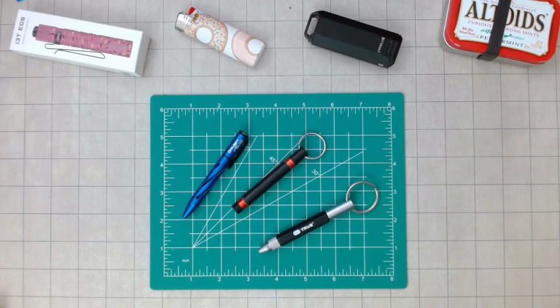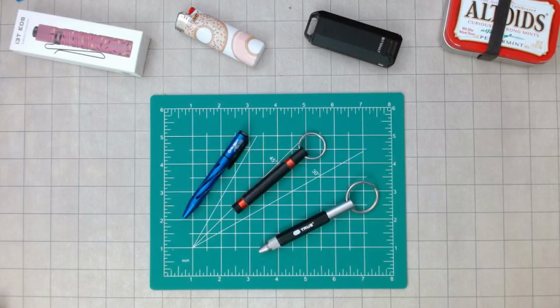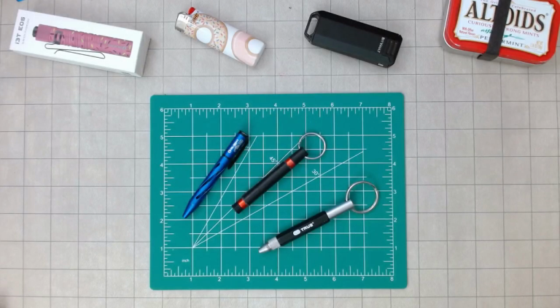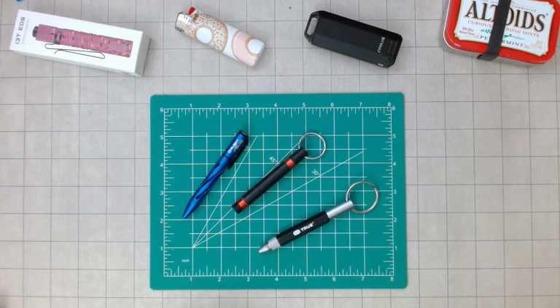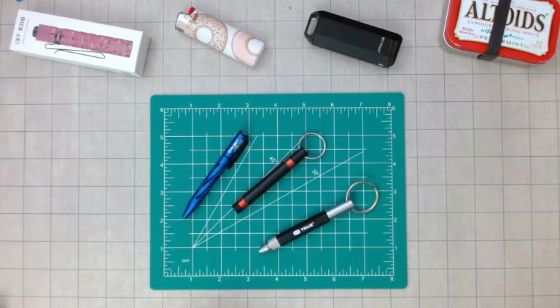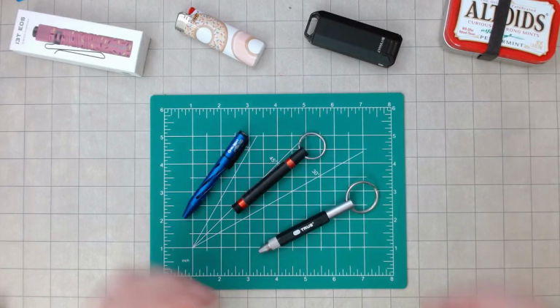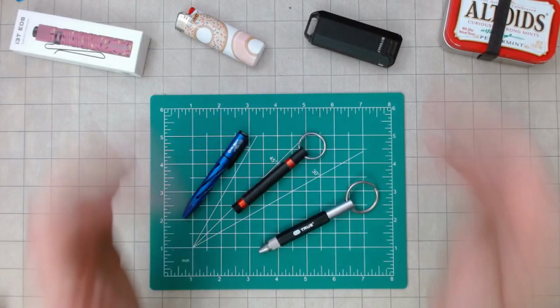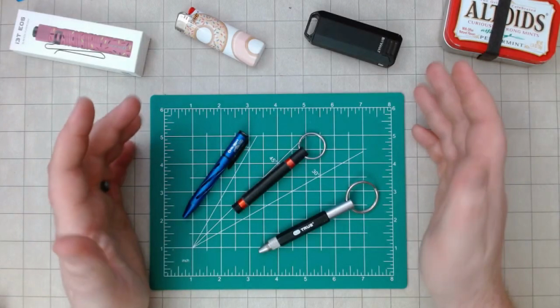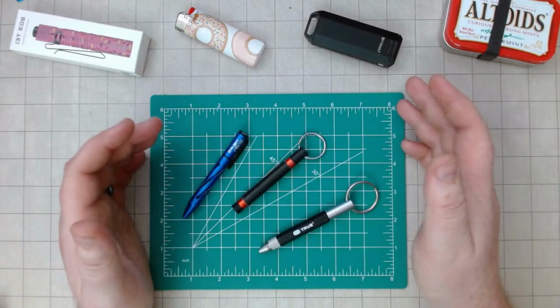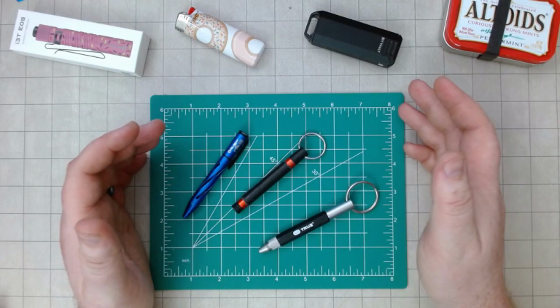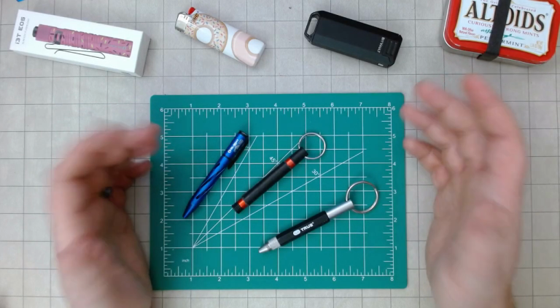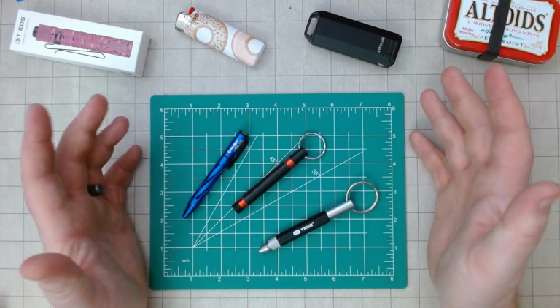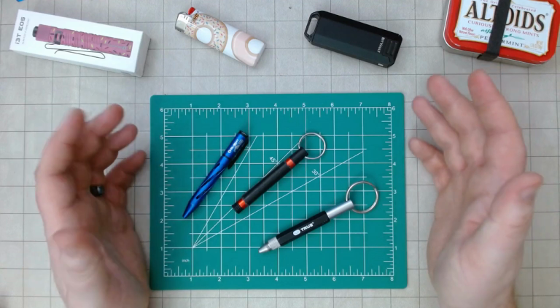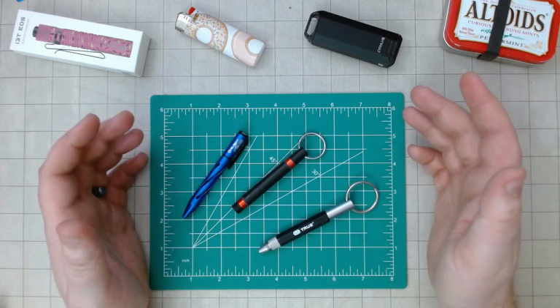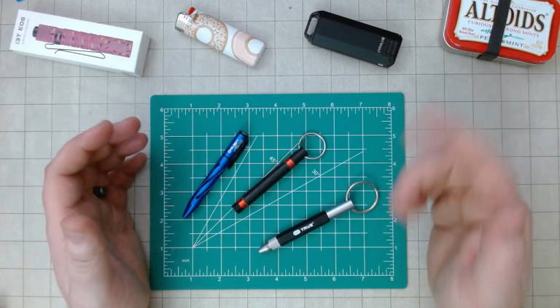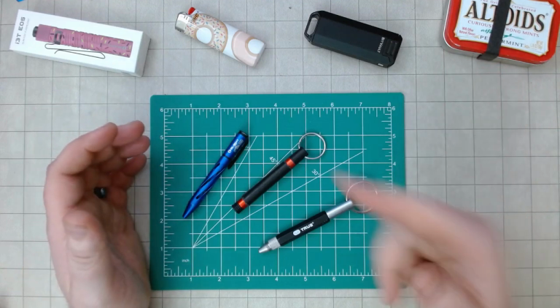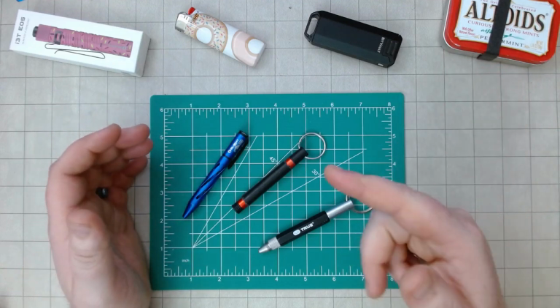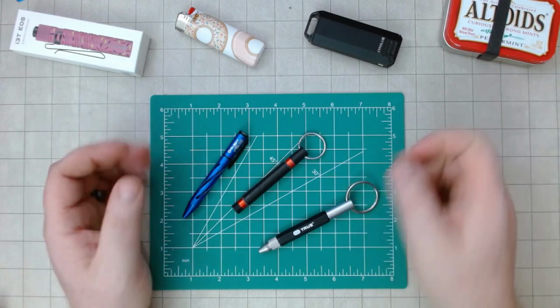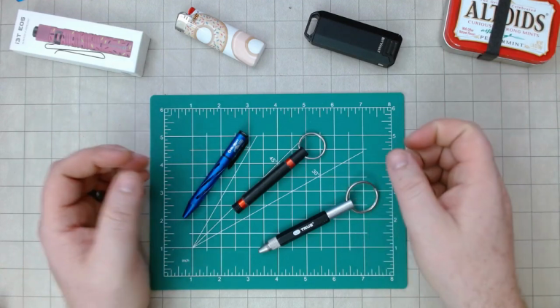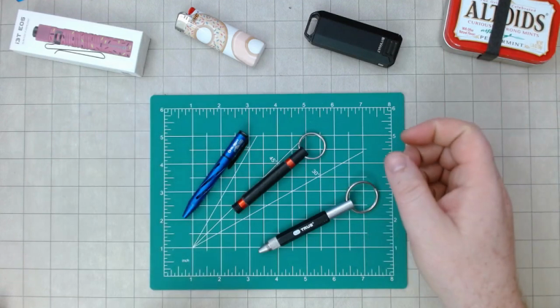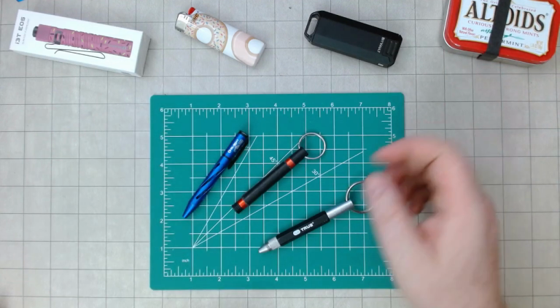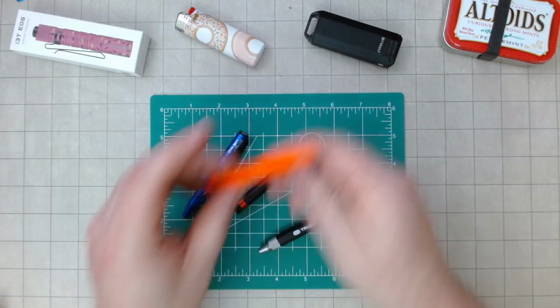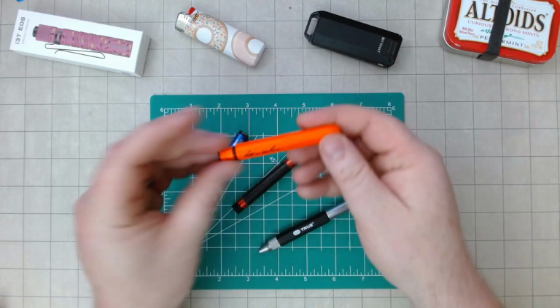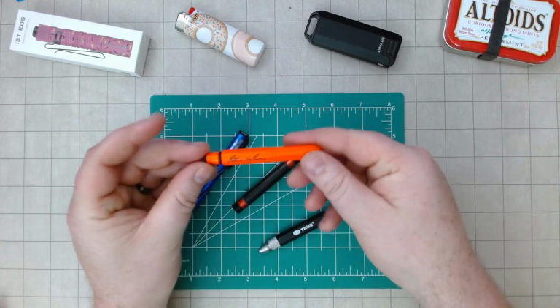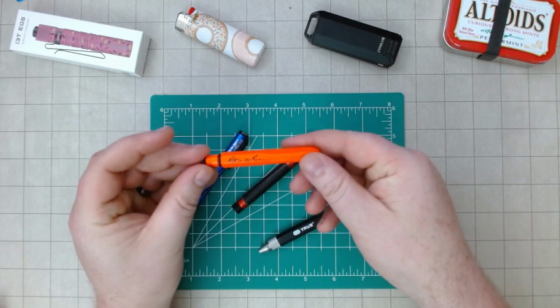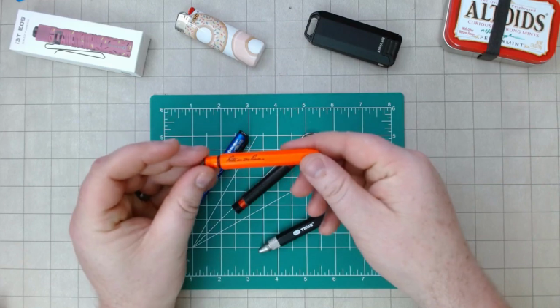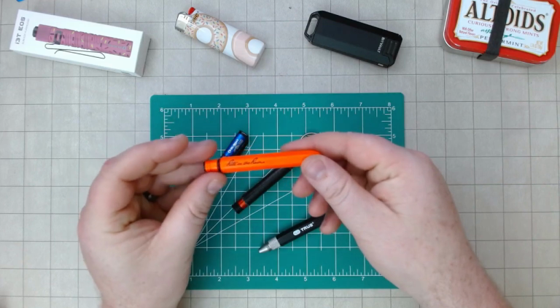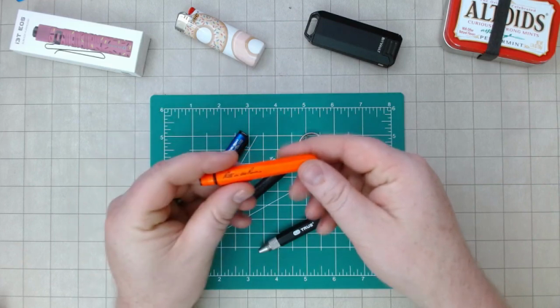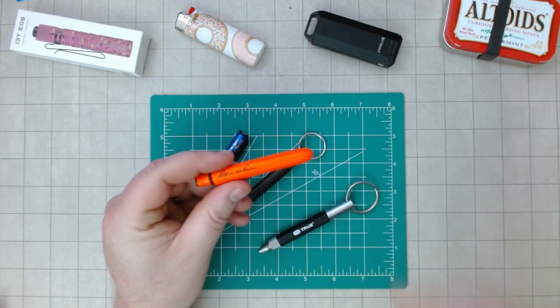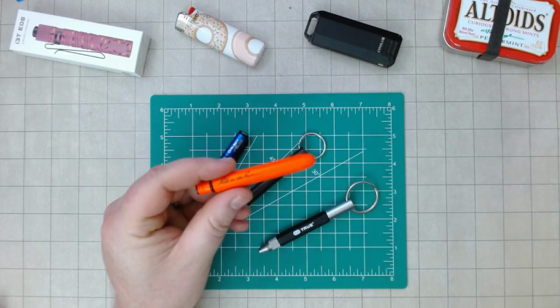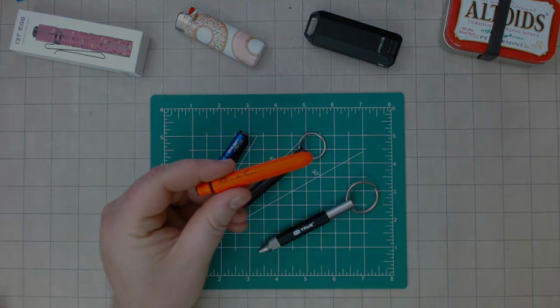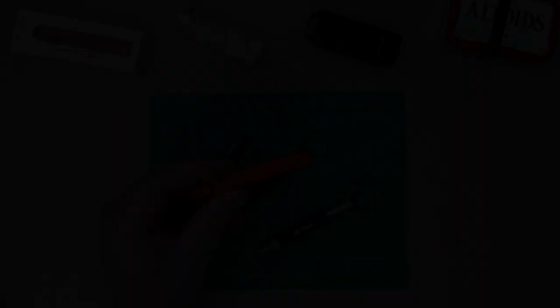Hello and welcome back. I am Conan Librarian with Conan's EDC — Easy Dad Carry — and today I want to talk to you about my favorite pen and the awesome company that makes it. Let's take a look.